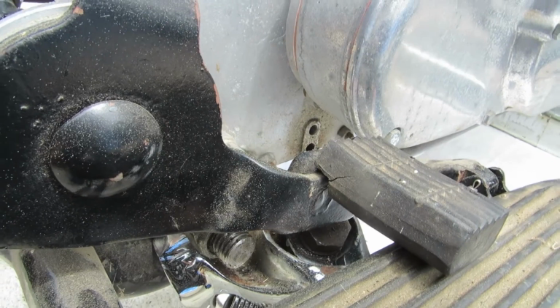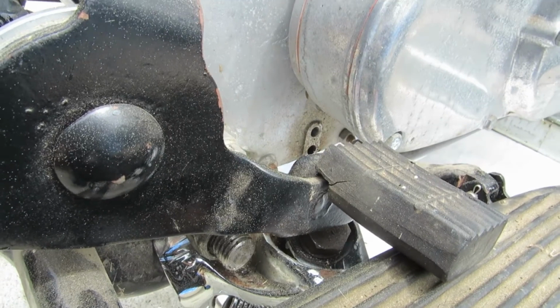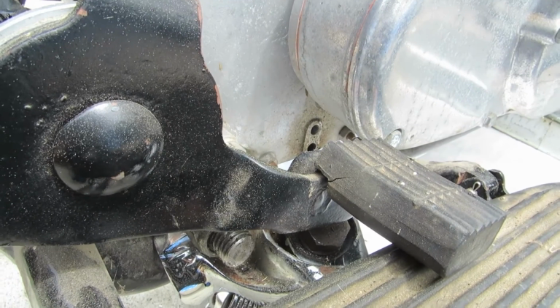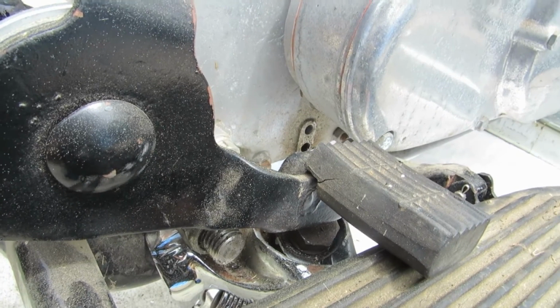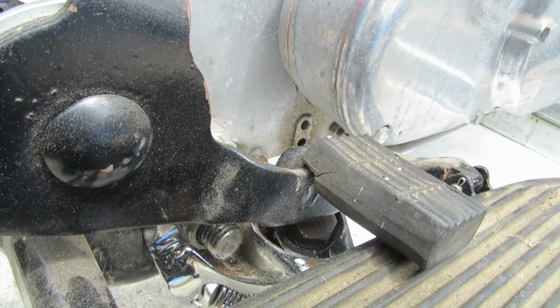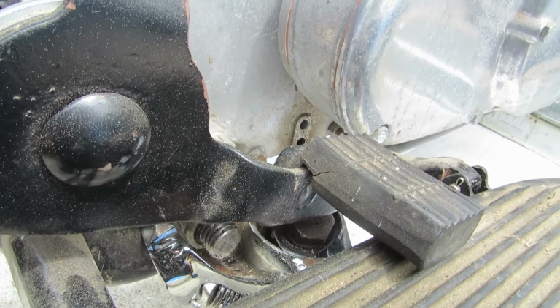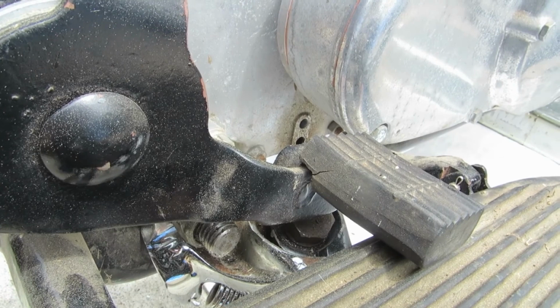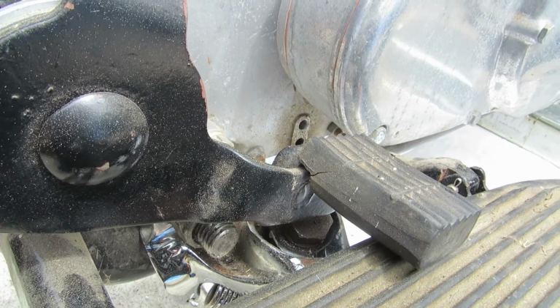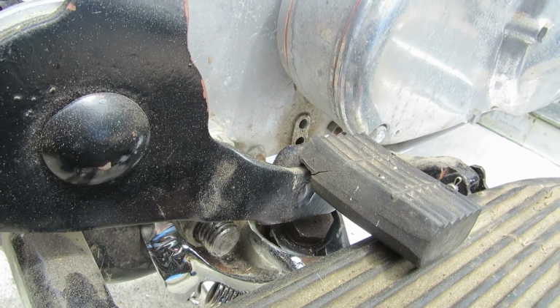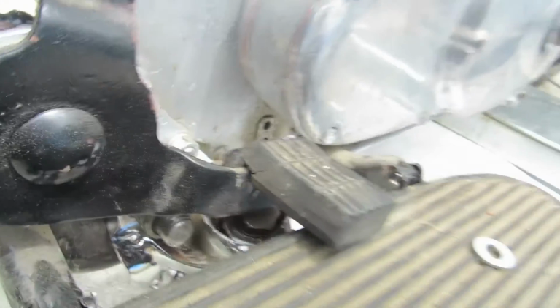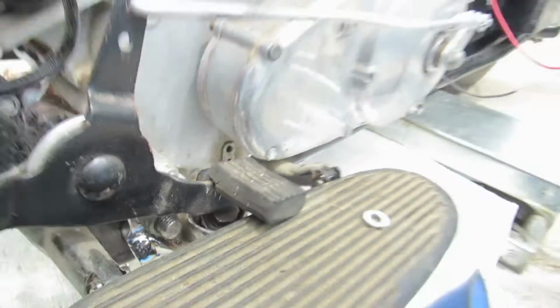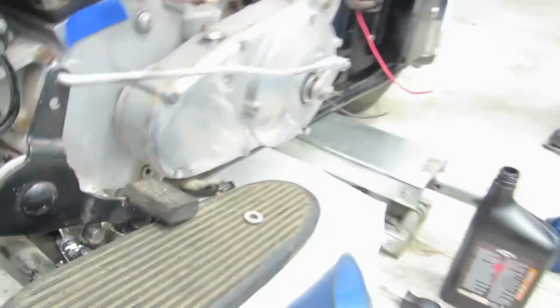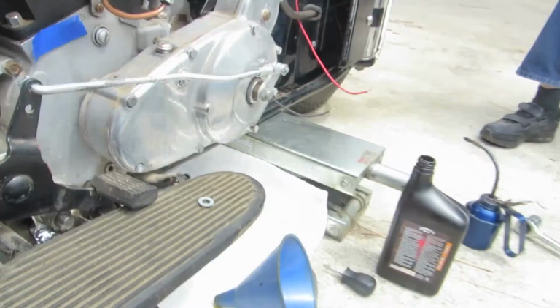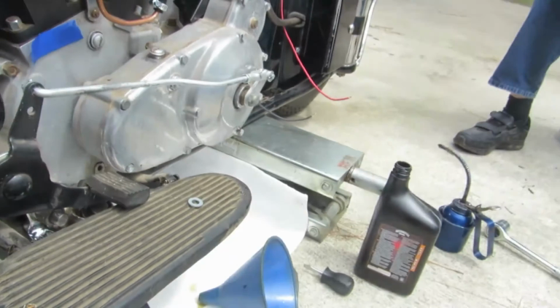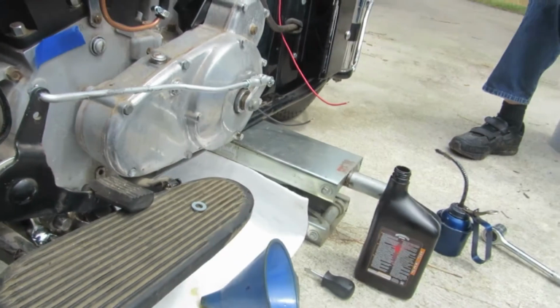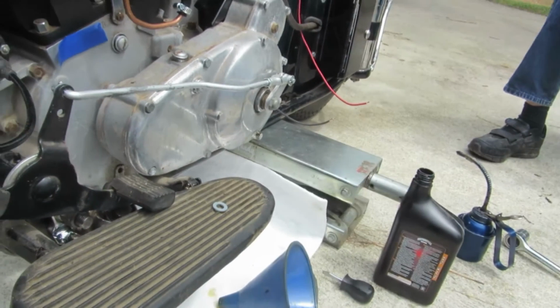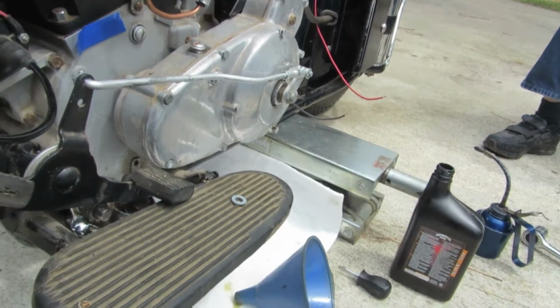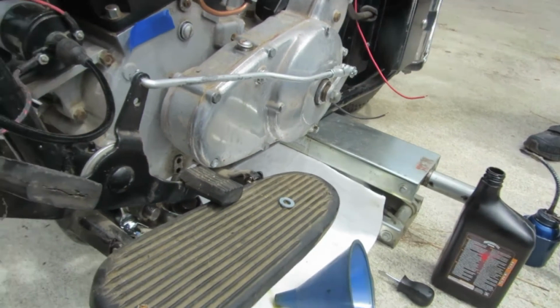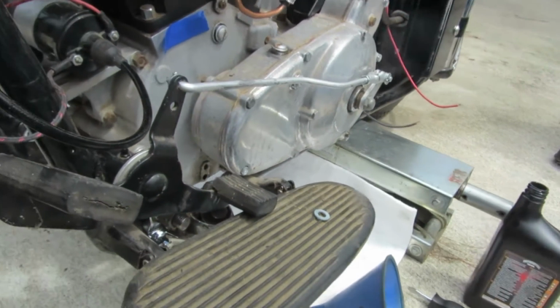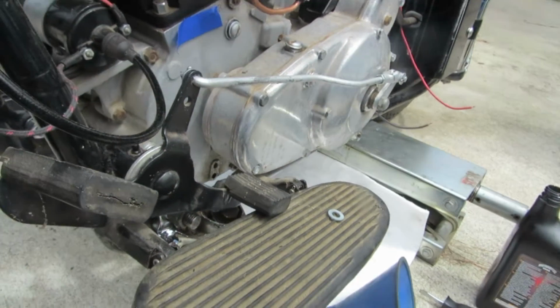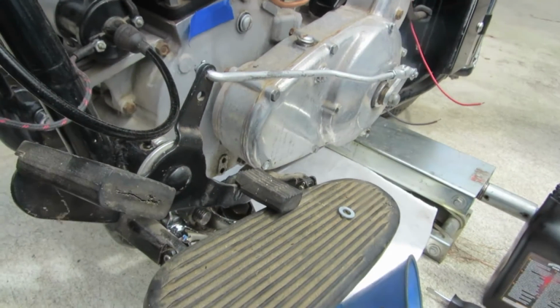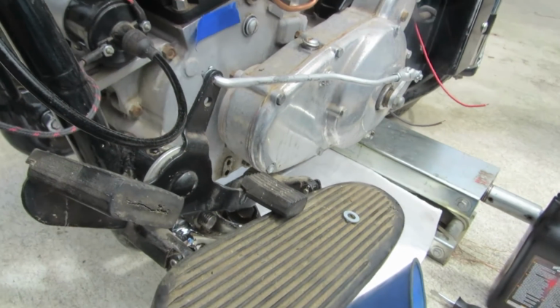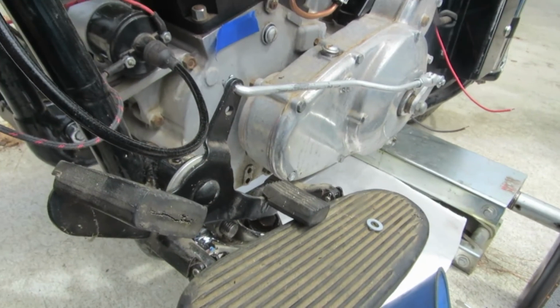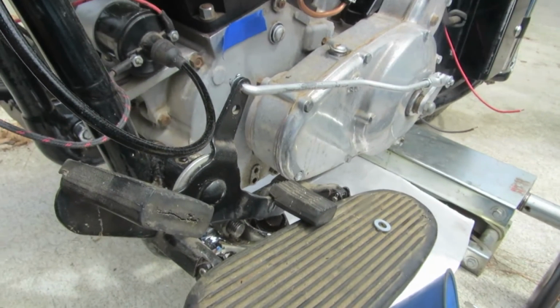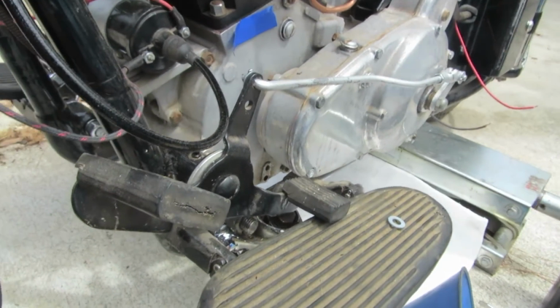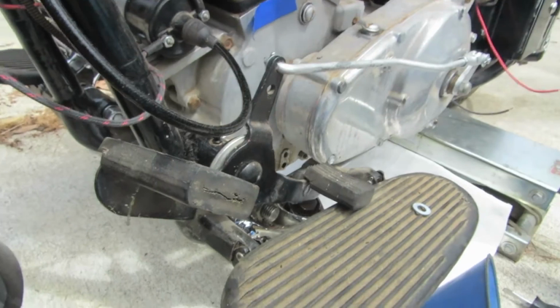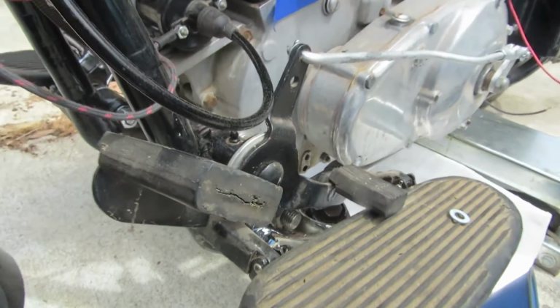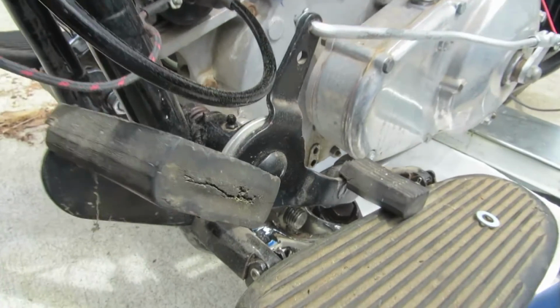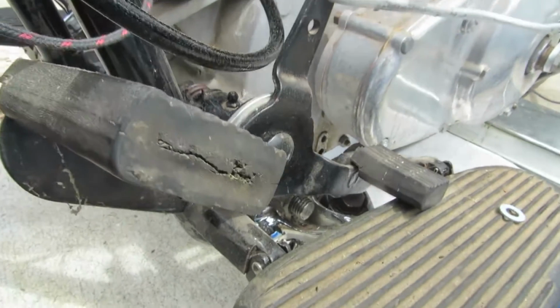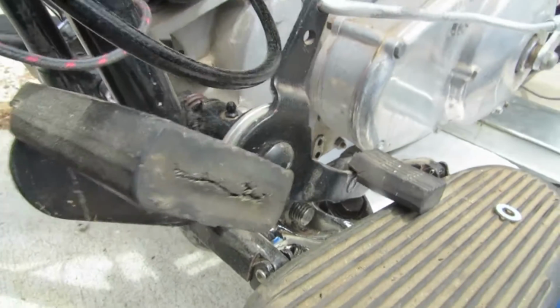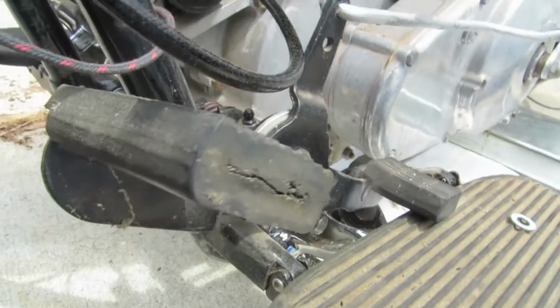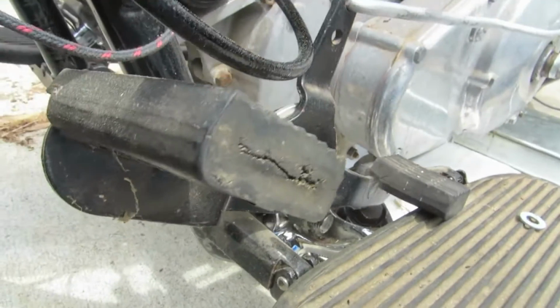When you do this, you want the bike on the center stand. If you don't have a center stand, we've got a jack here just where the back wheel is off the ground to get the proper level for this.